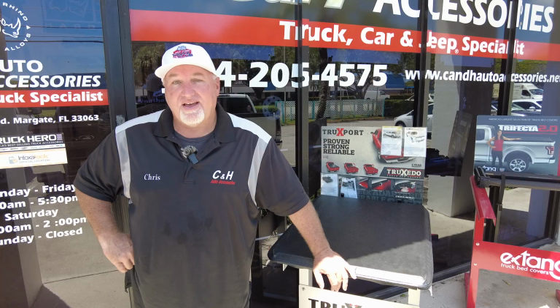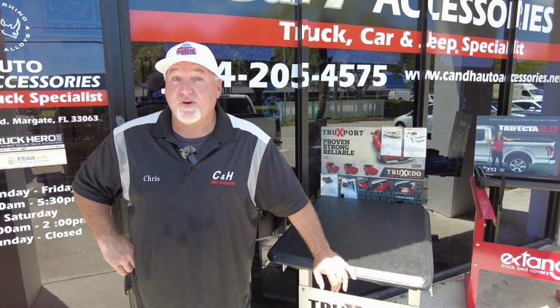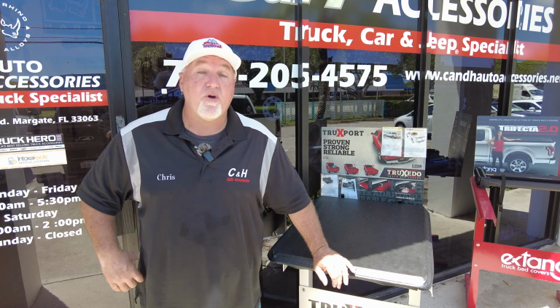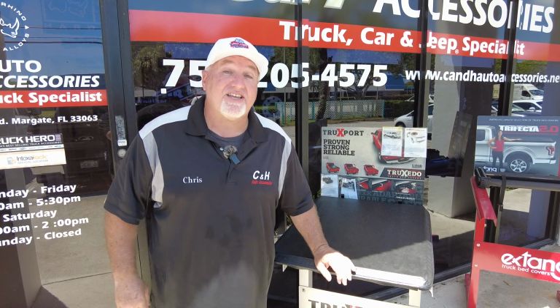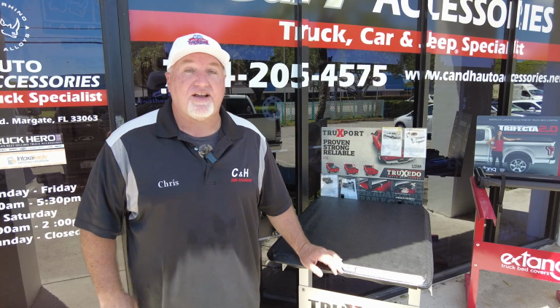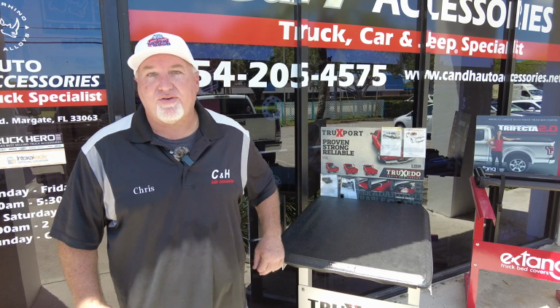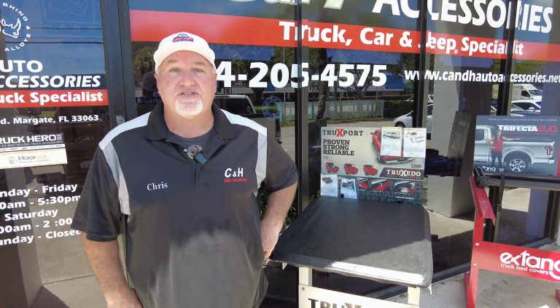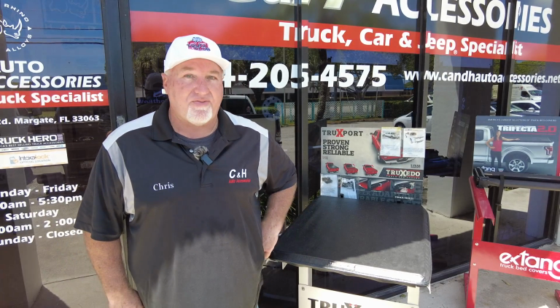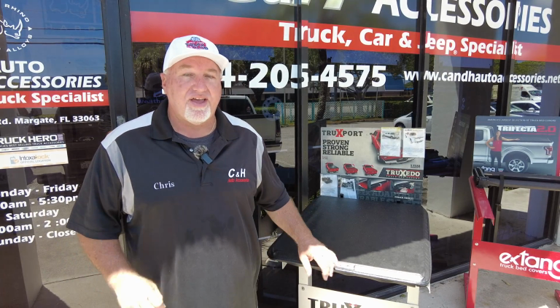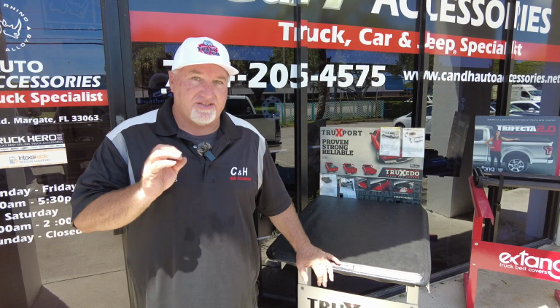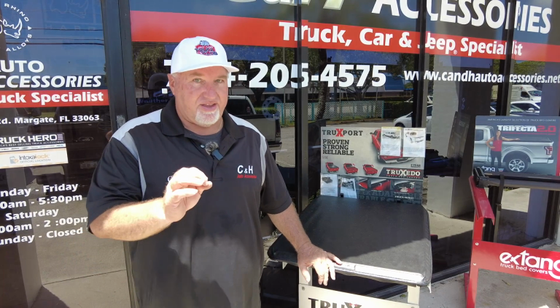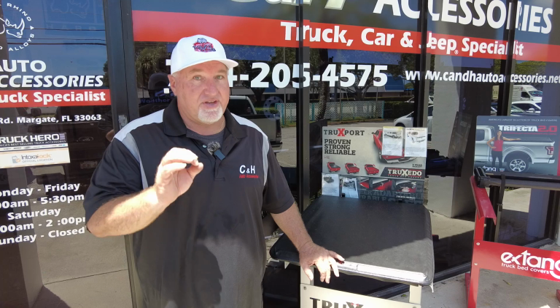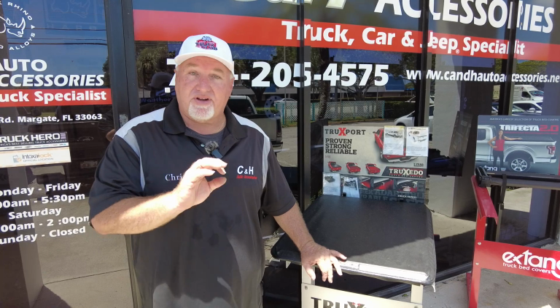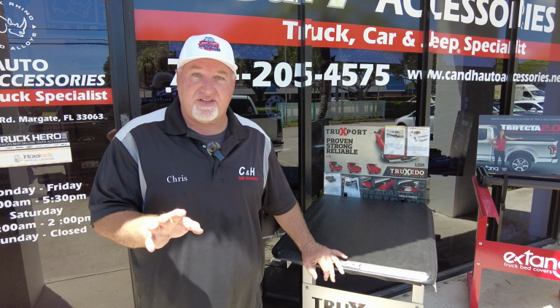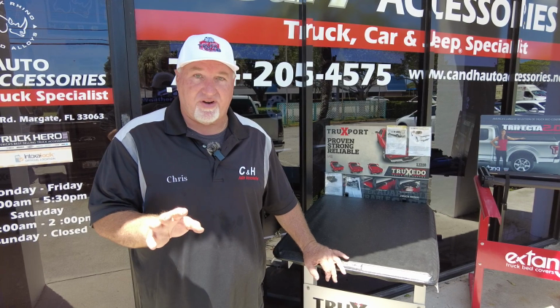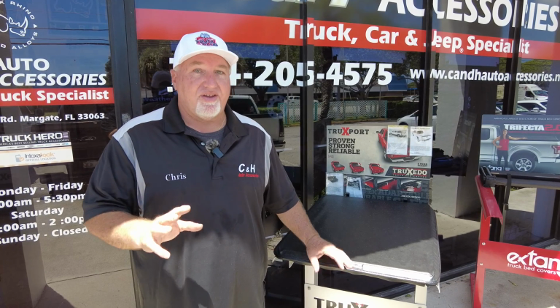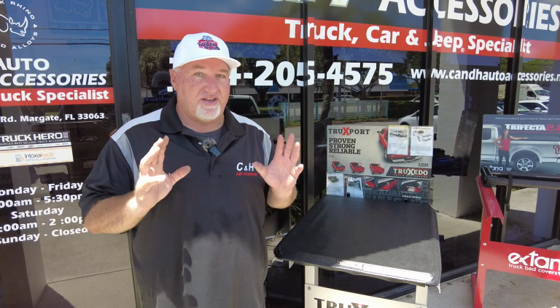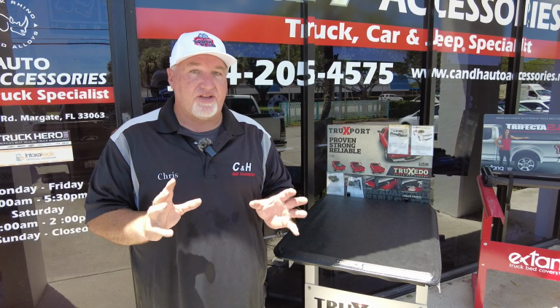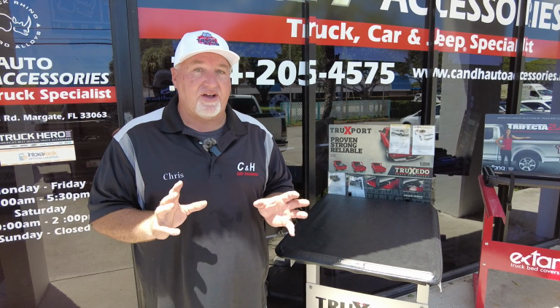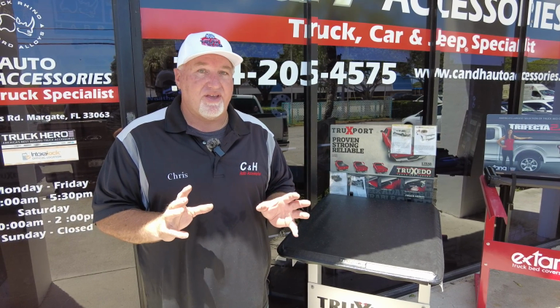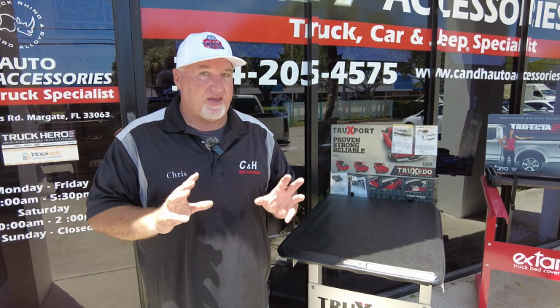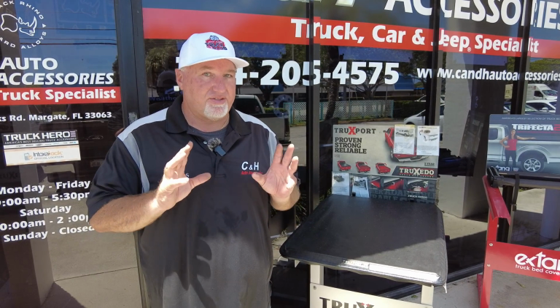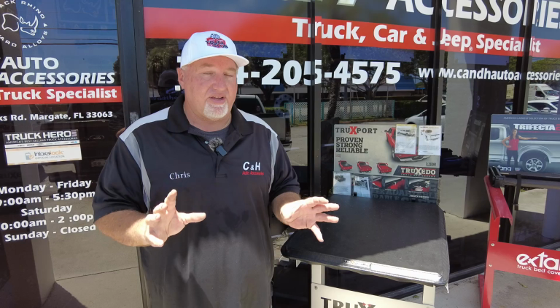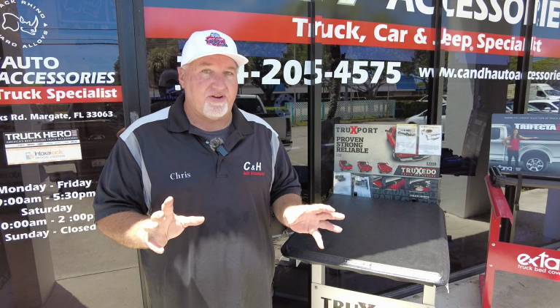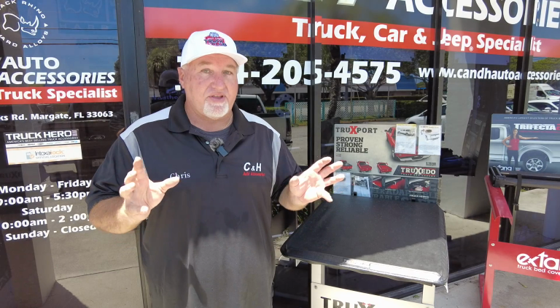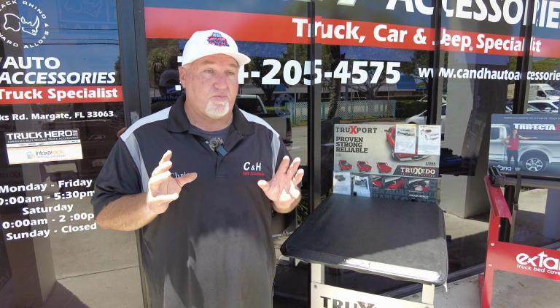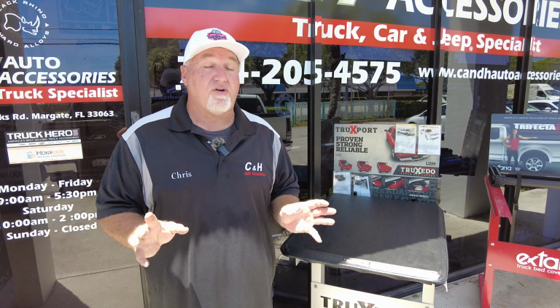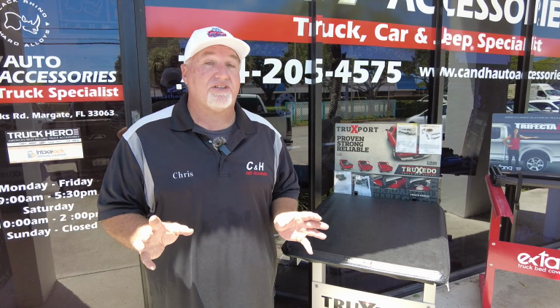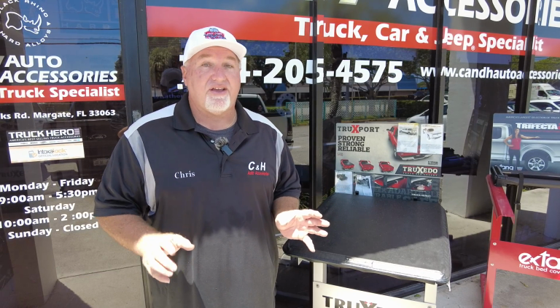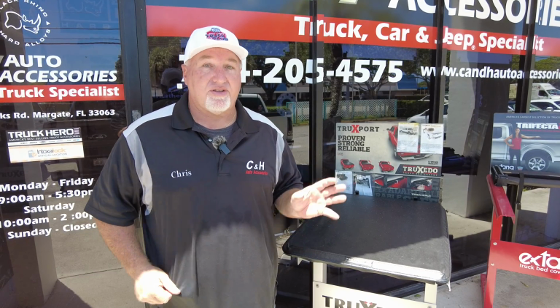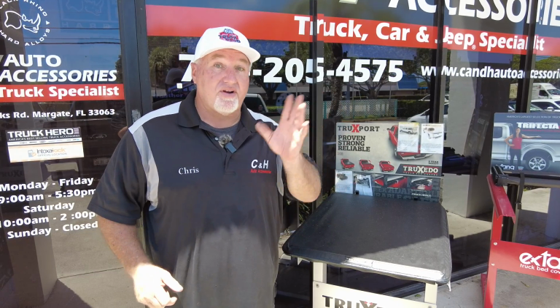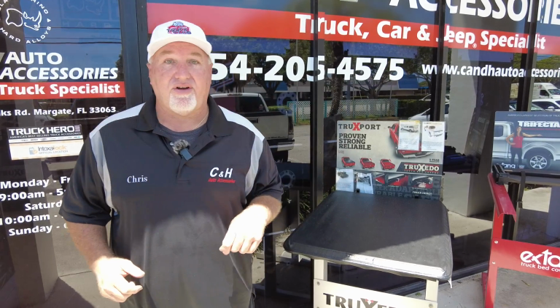Hi, it's Chris again with CNH Auto Accessories in Margate, Florida, and today we have done something you're not going to see before. You're going to see a combination of items that is unique and different, and it's something that we probably only went ahead and done. So let's come over here and take a look.